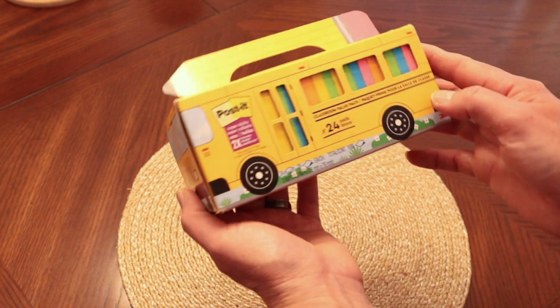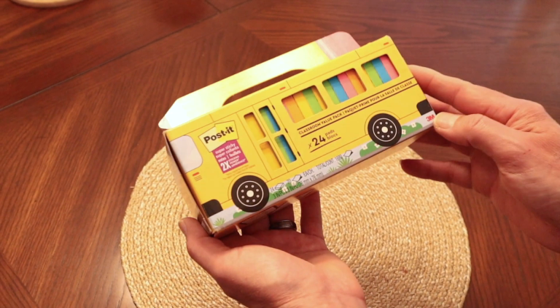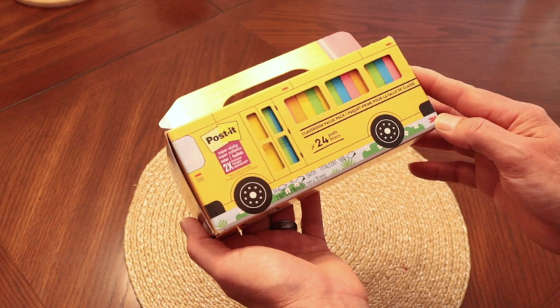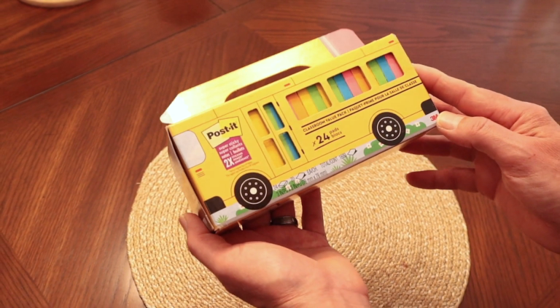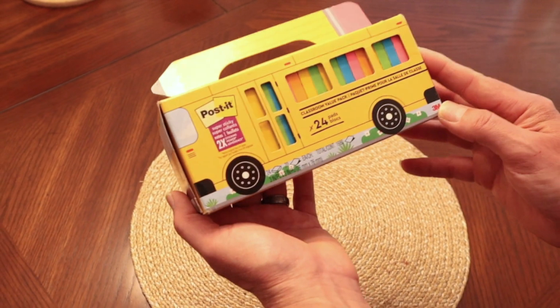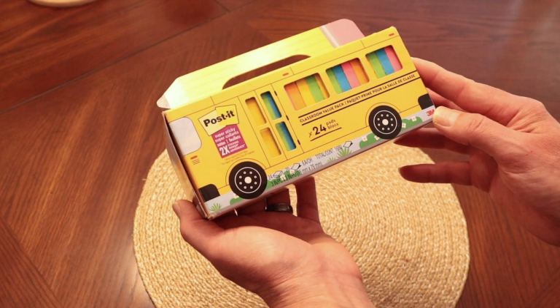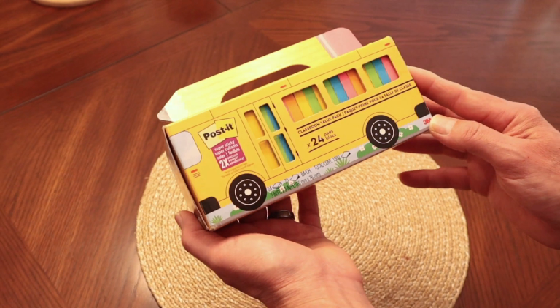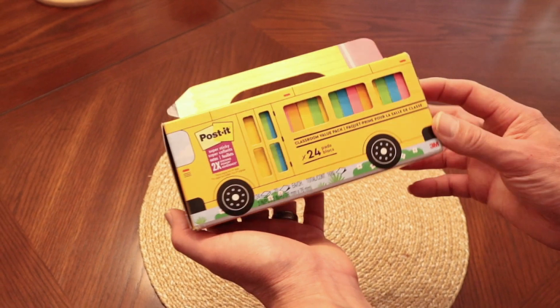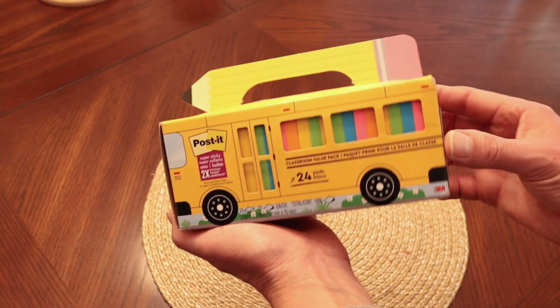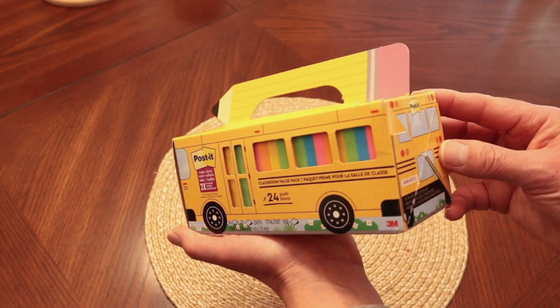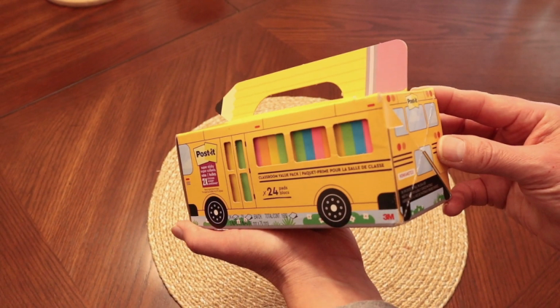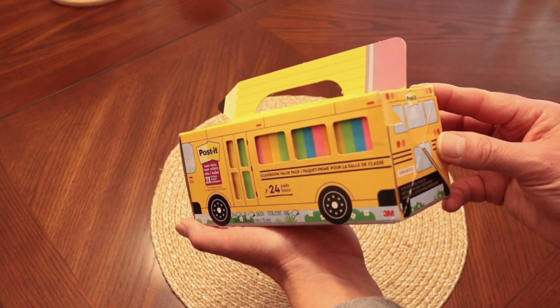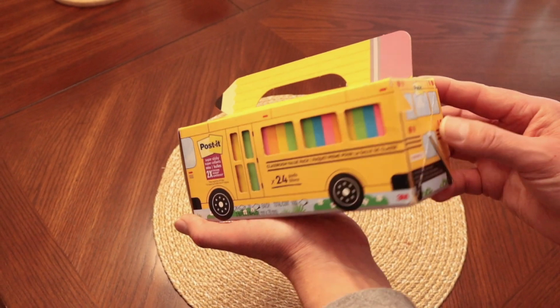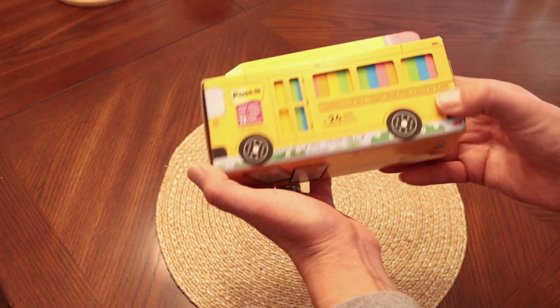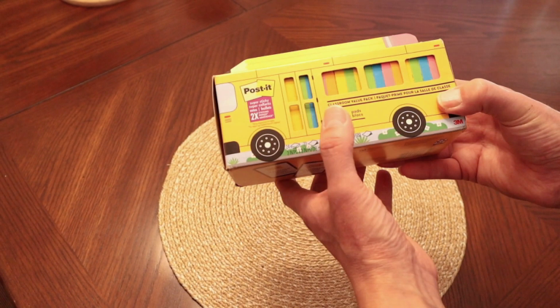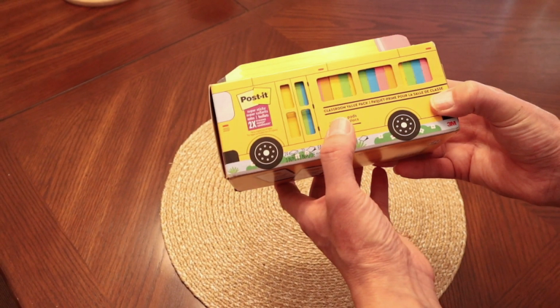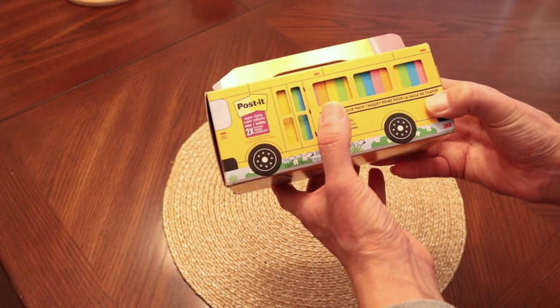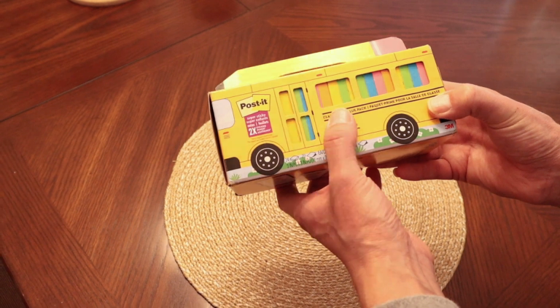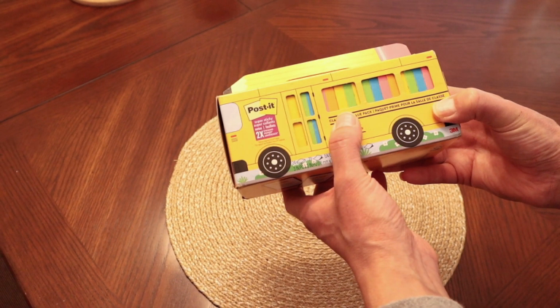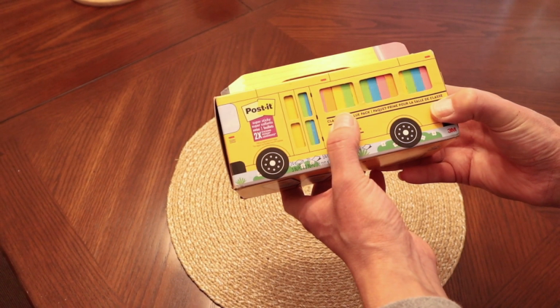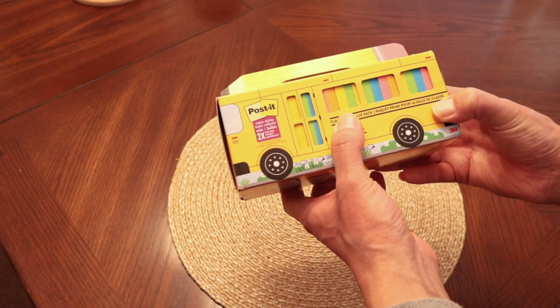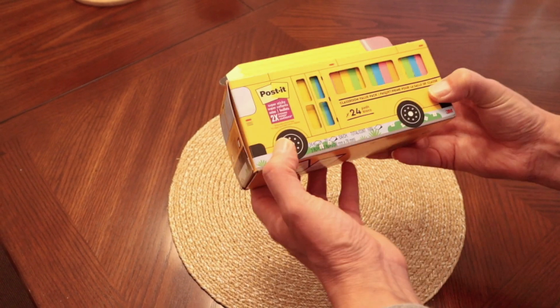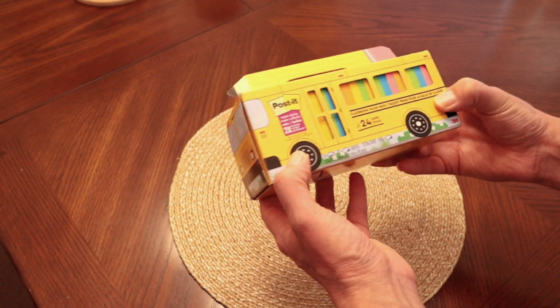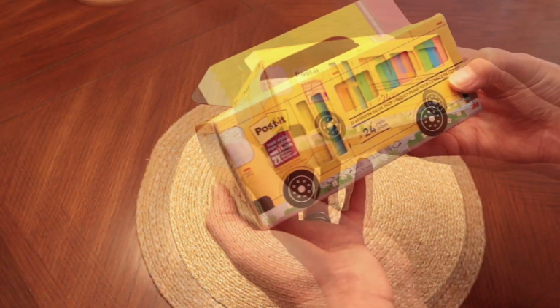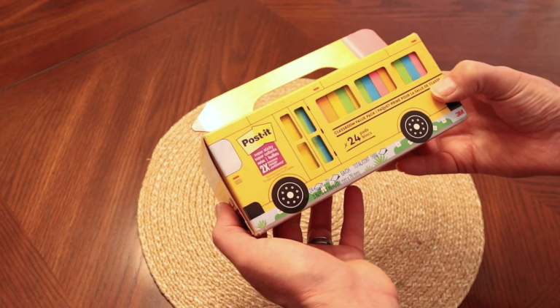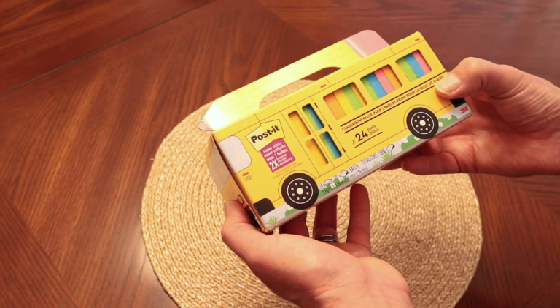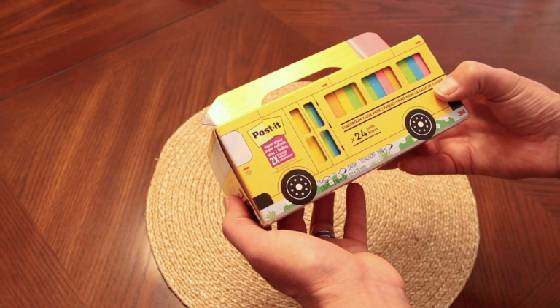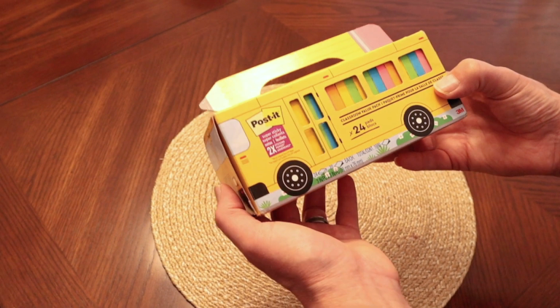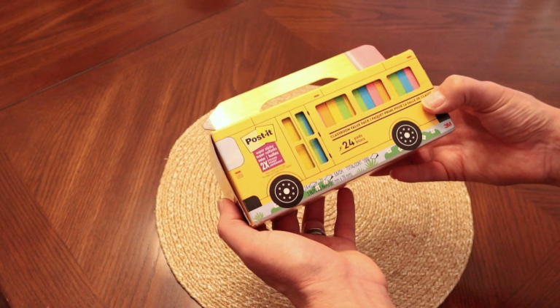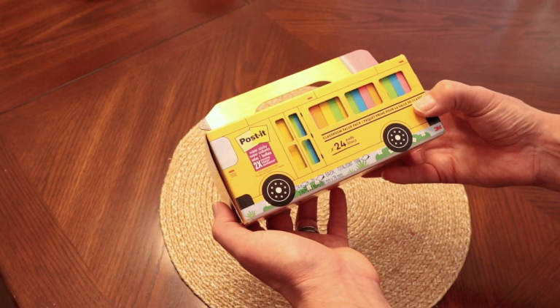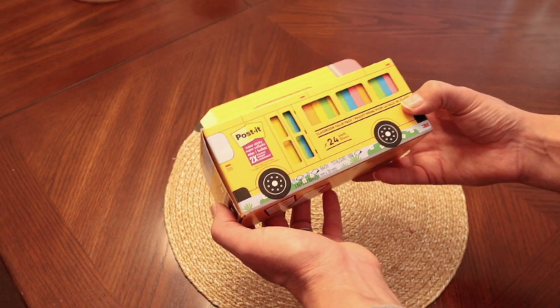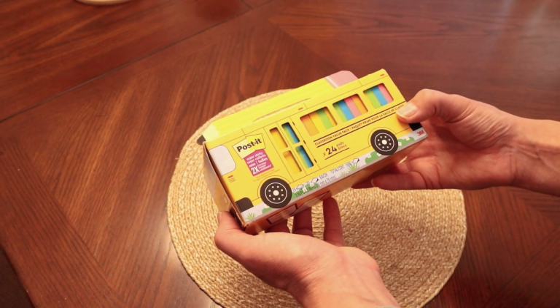It's perfect for the classroom, or if you want to set it out where your kids can see it as they grab them. They can have a fun time grabbing one at a time out of the bus. Let's take the post-it notes out and I'll show you the different colors that come with it.